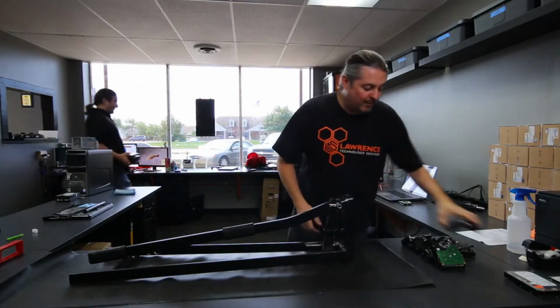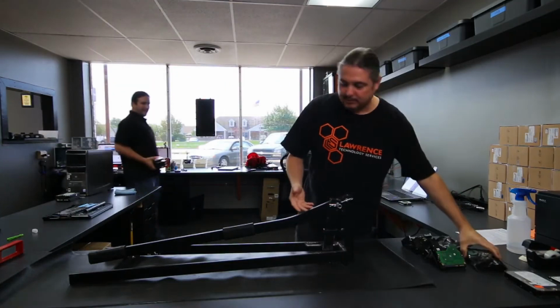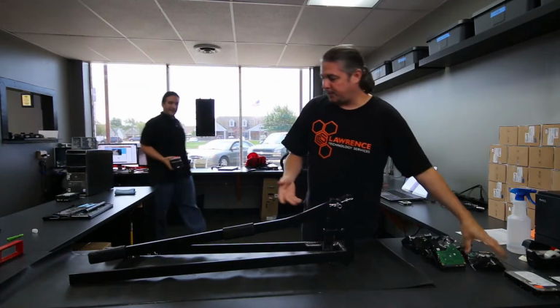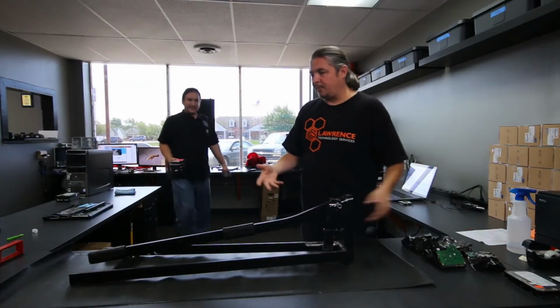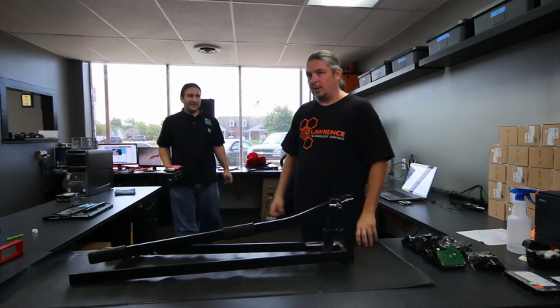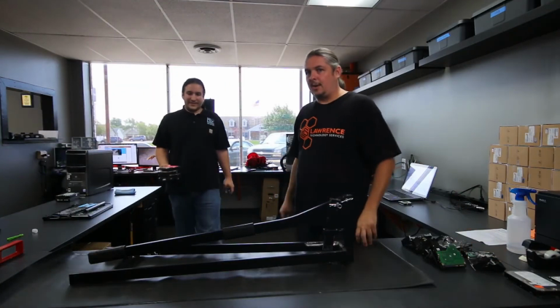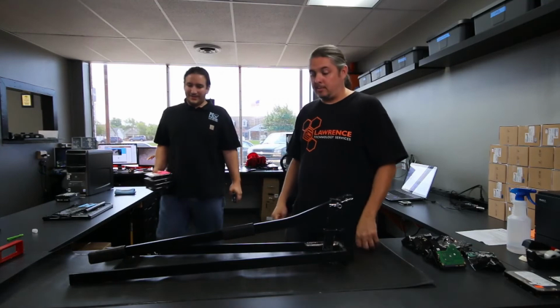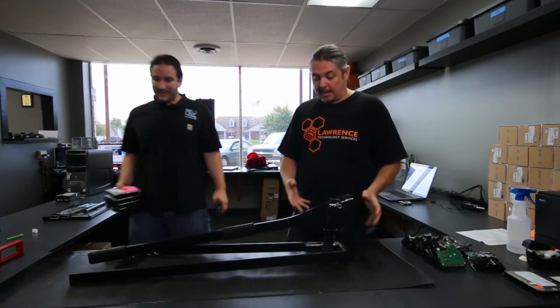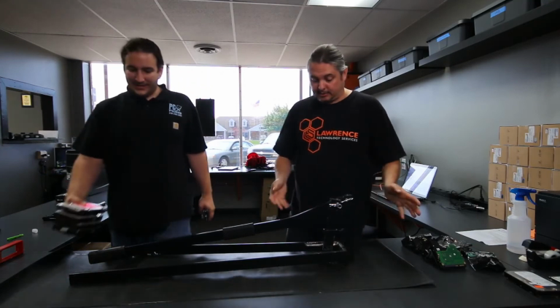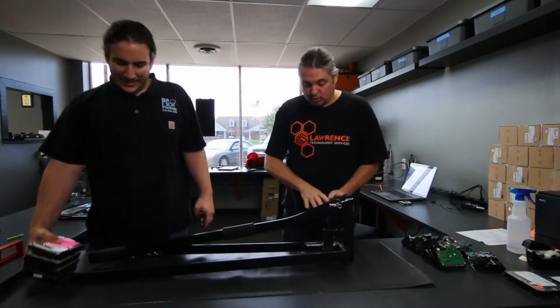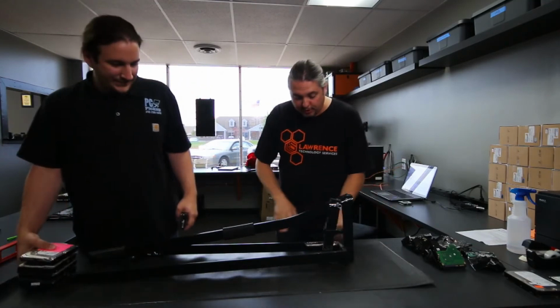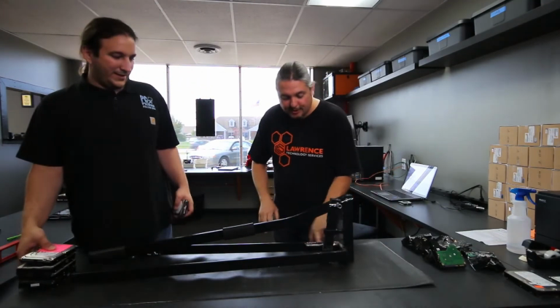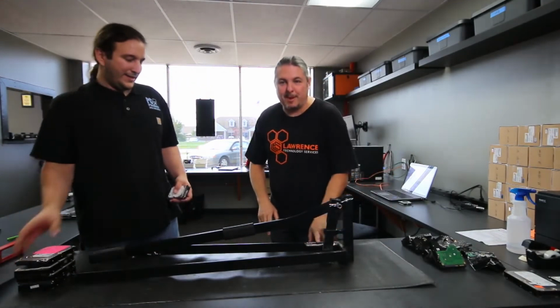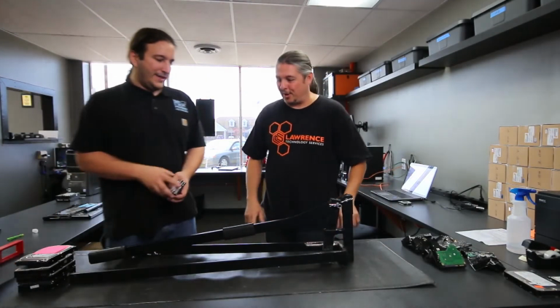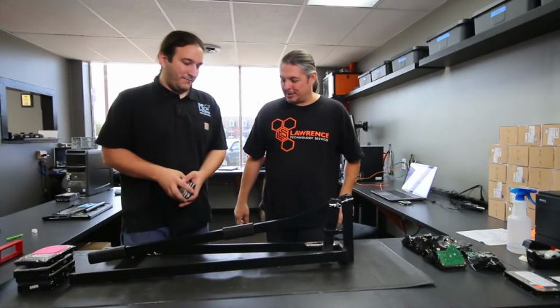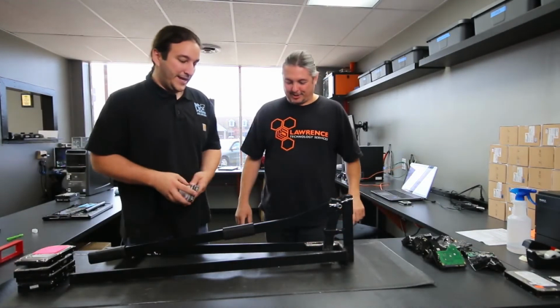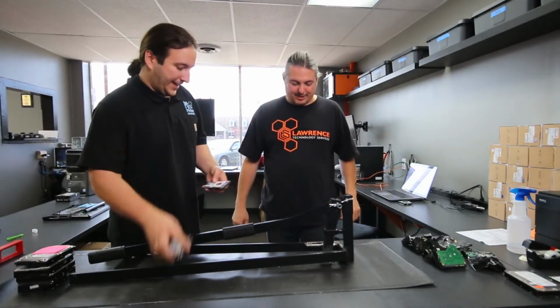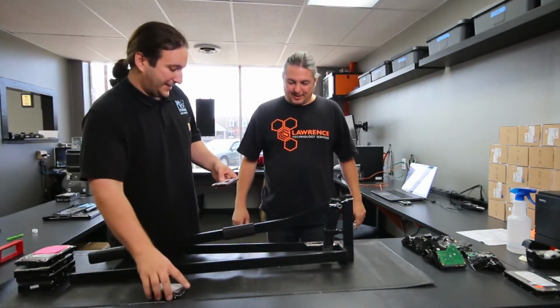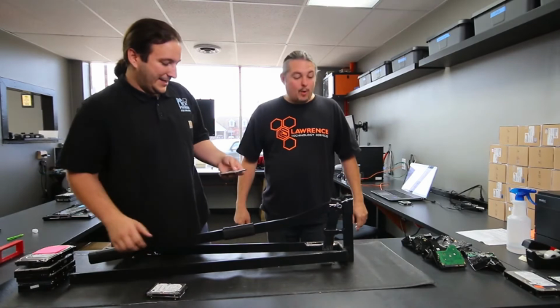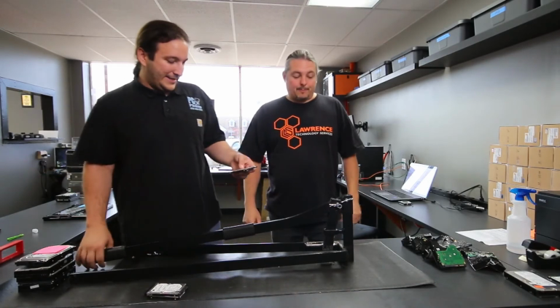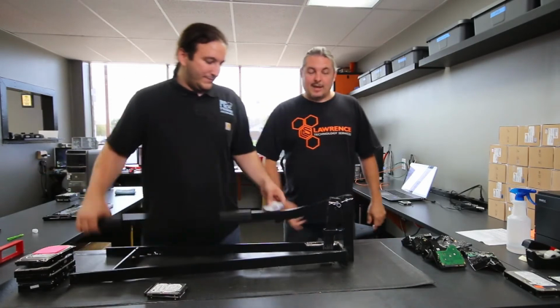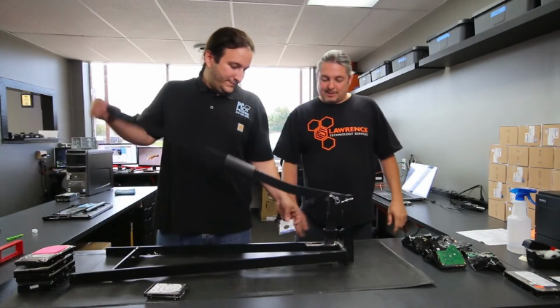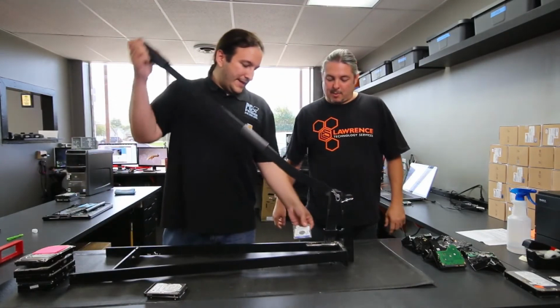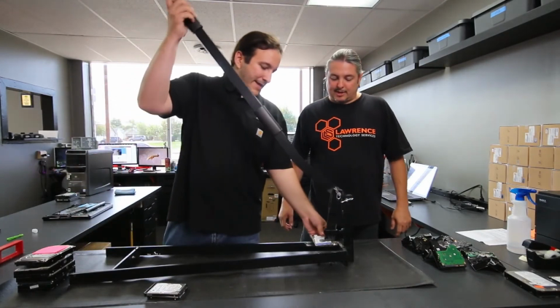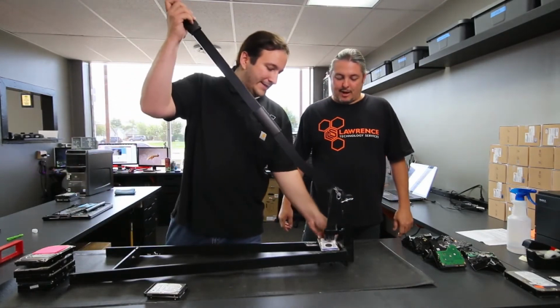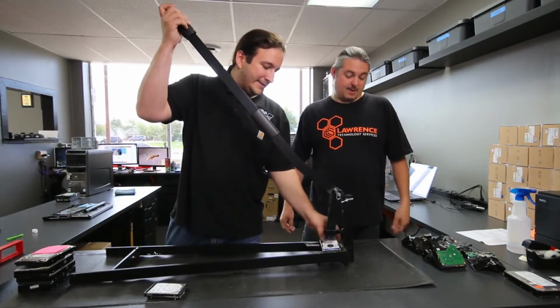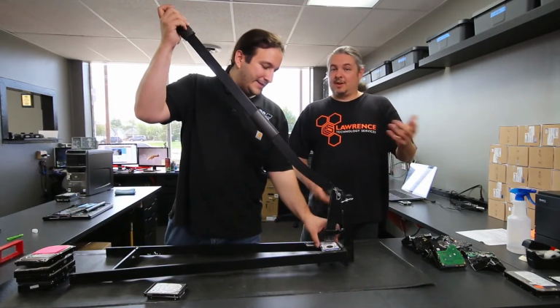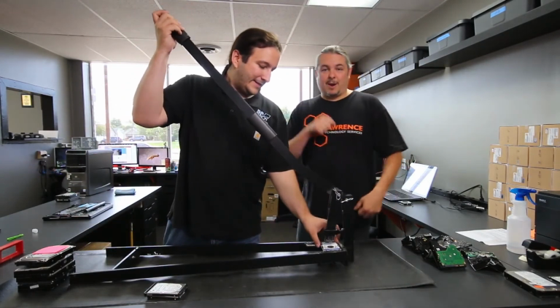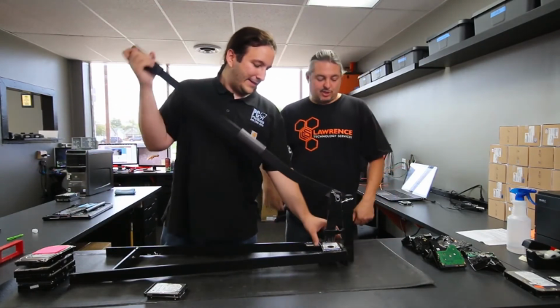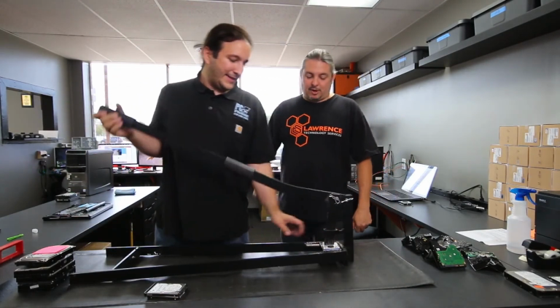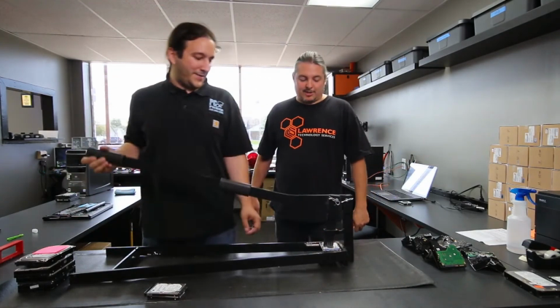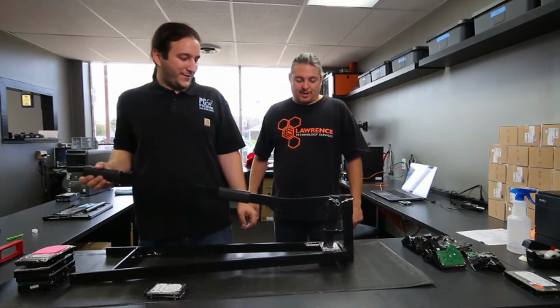We've had this for three or four years now and it has, other than scuffing the paint where the hard drive is getting crushed, held up great. We've taken it a lot of places — when they want the data destroyed on site, no problem. We can just start smashing hard drives.